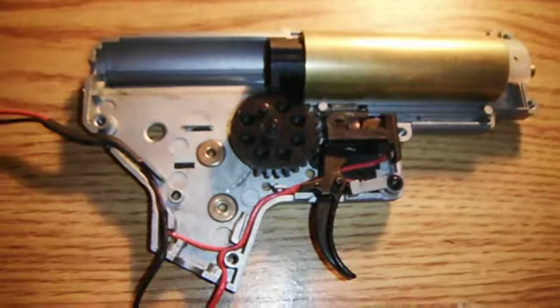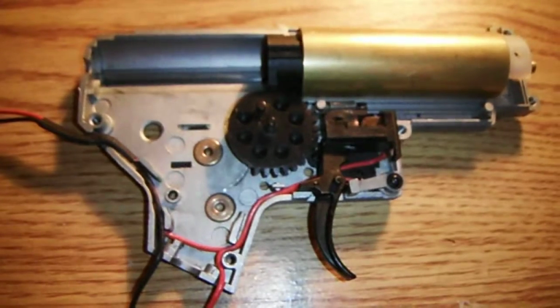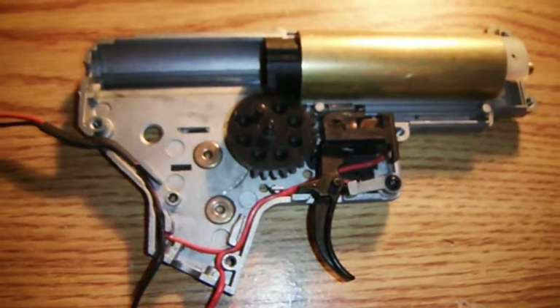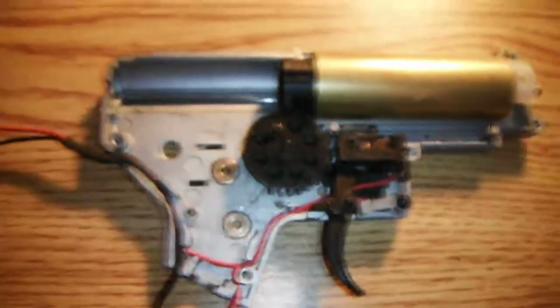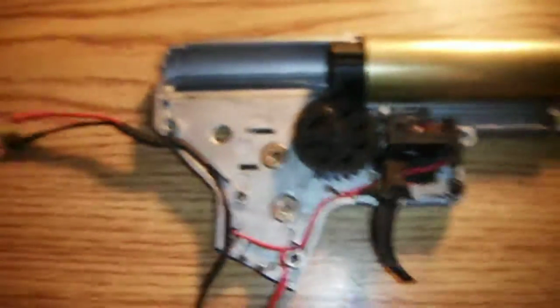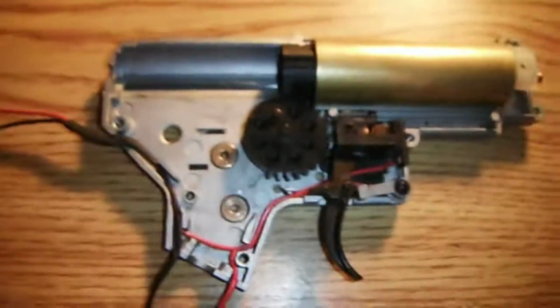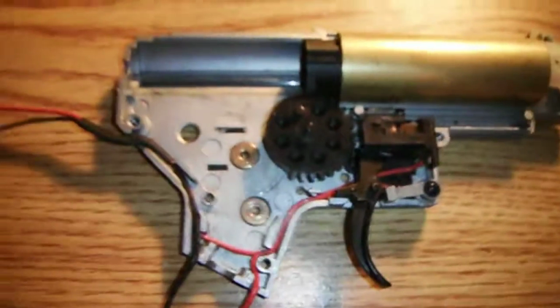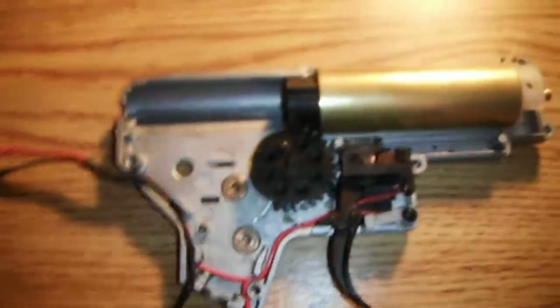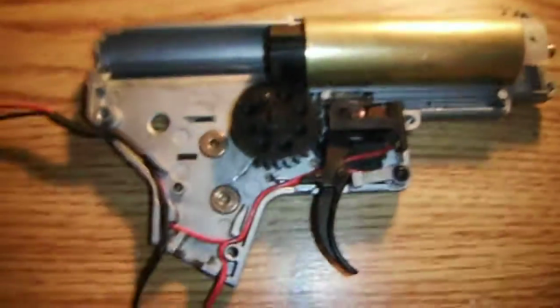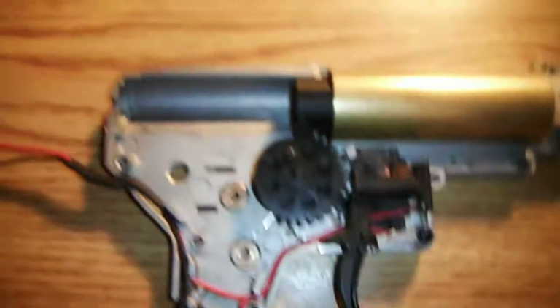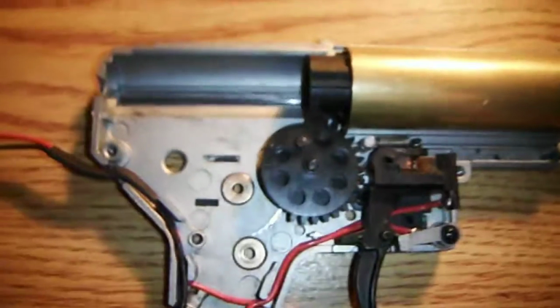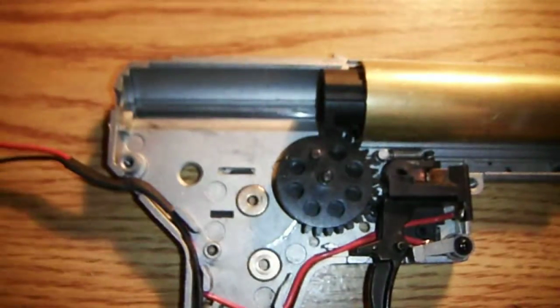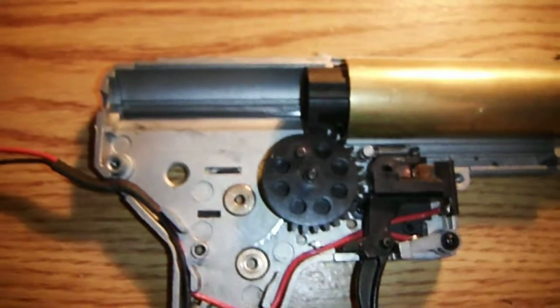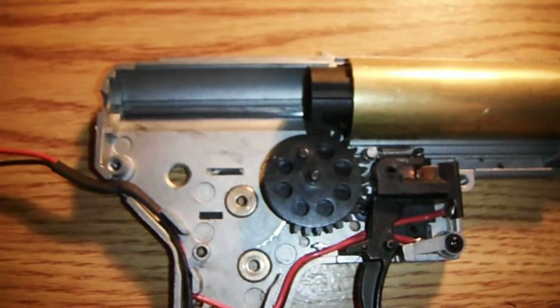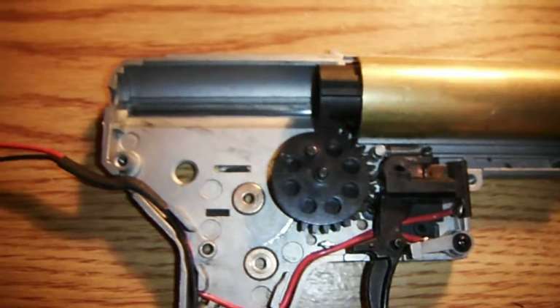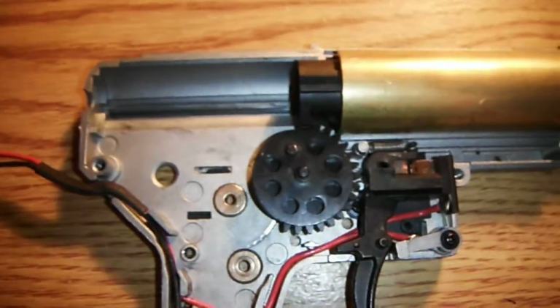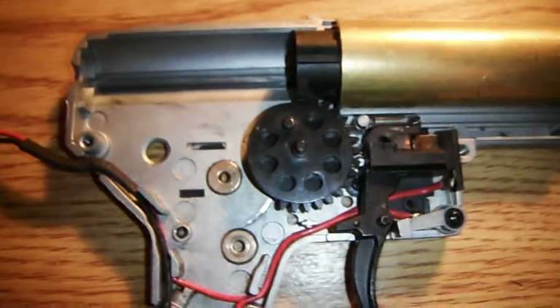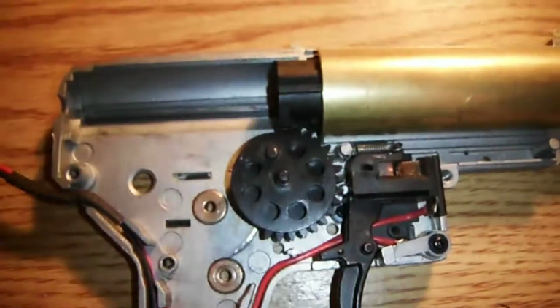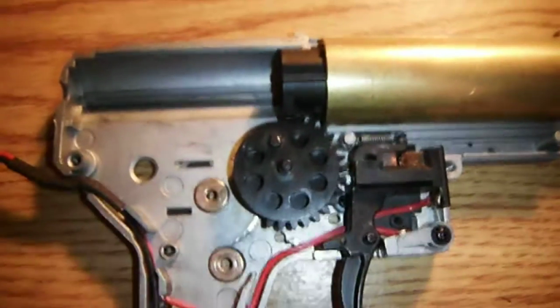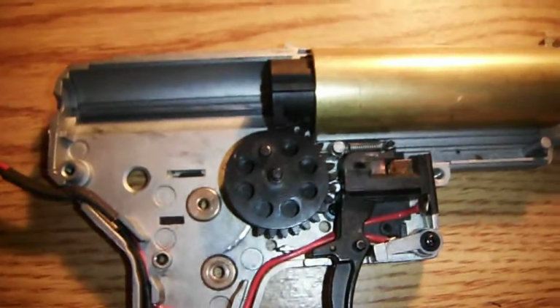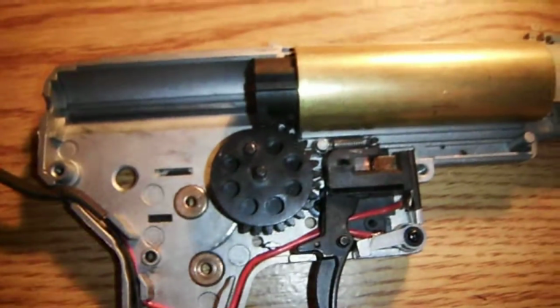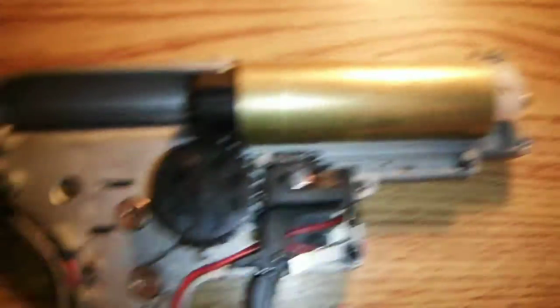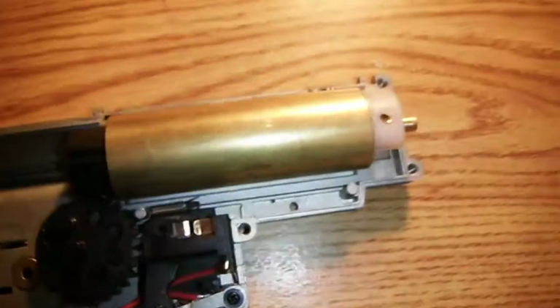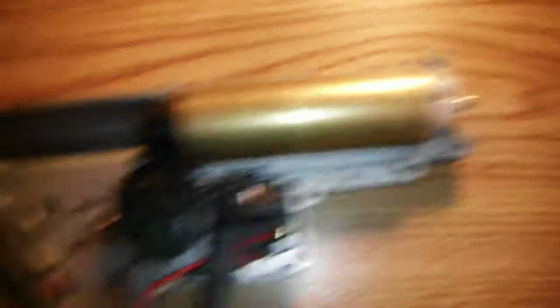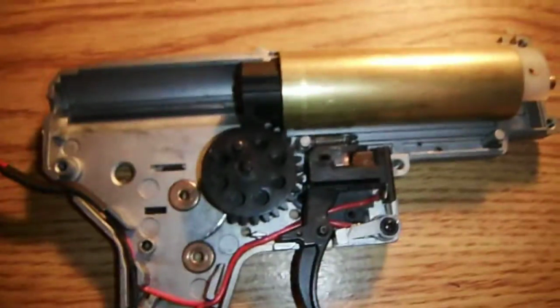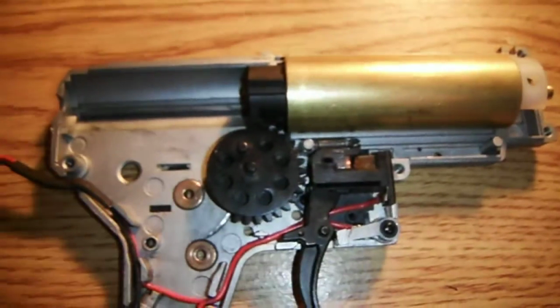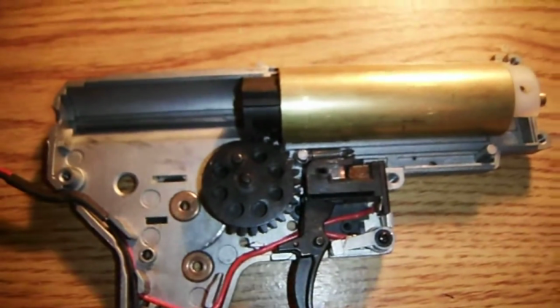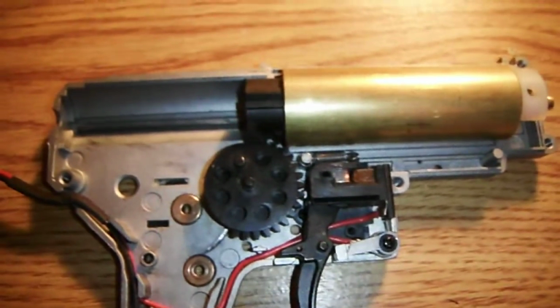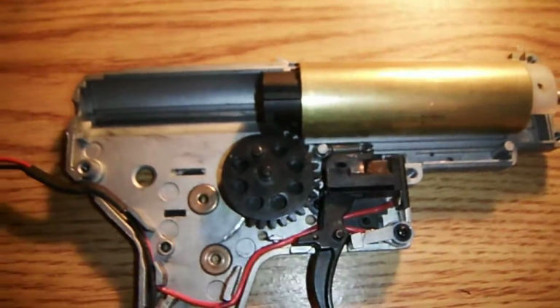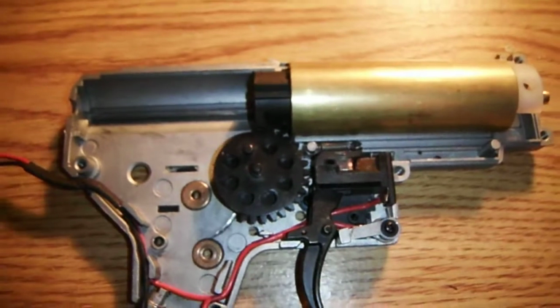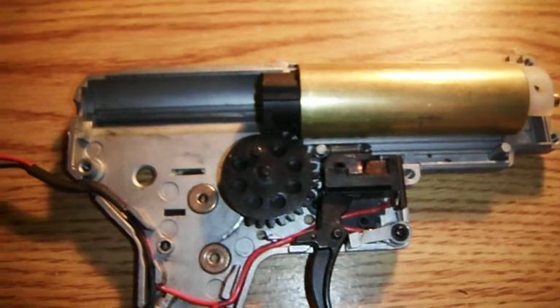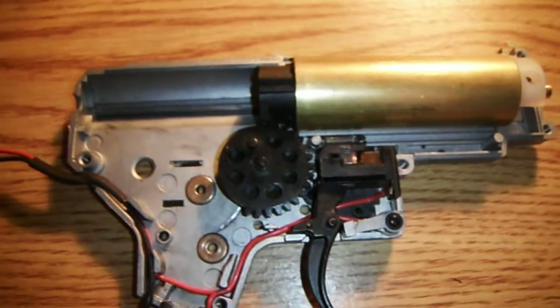Hey YouTube, this is Shiffler Bros with a video explaining to people who don't know what the angle of engagement is in an airsoft gearbox.